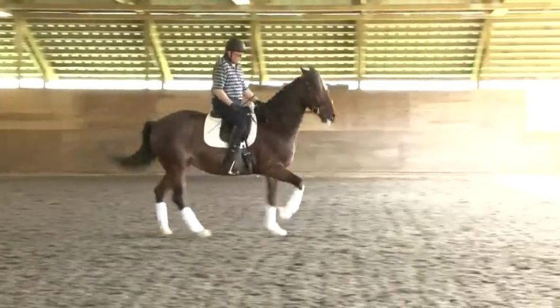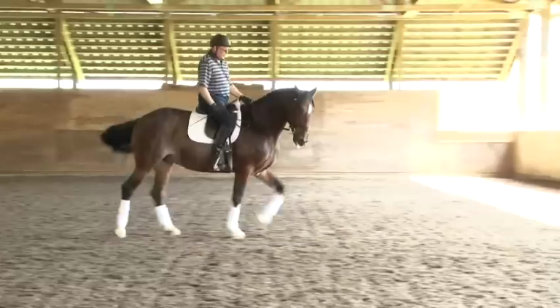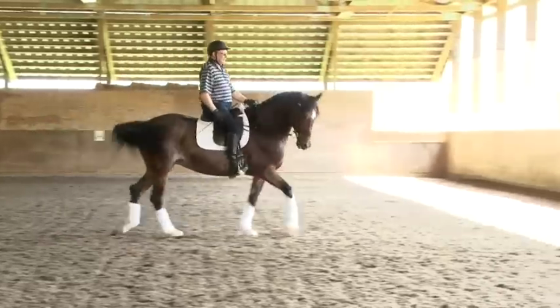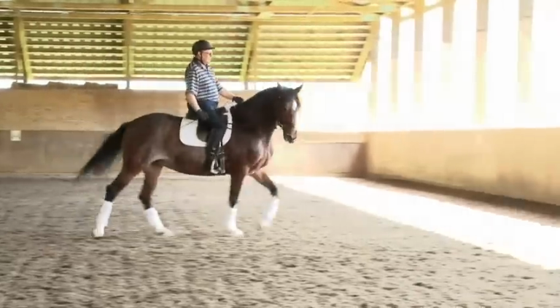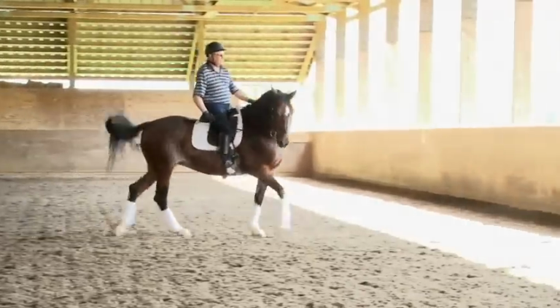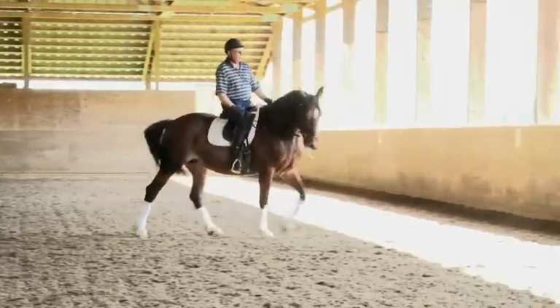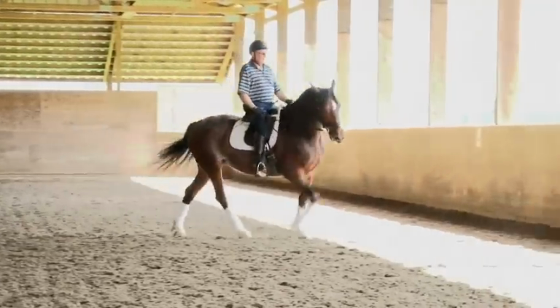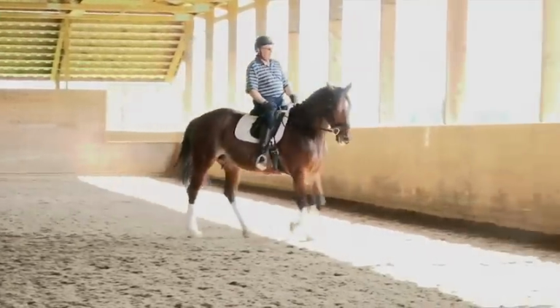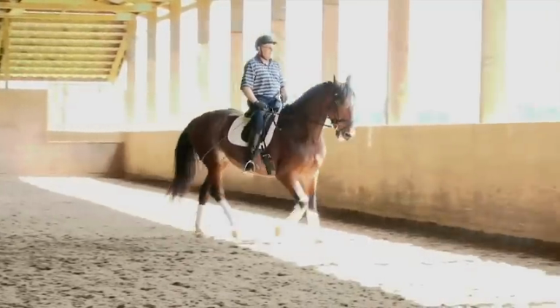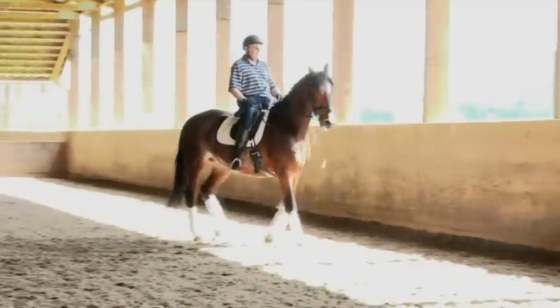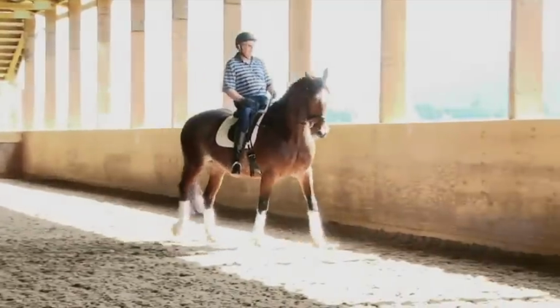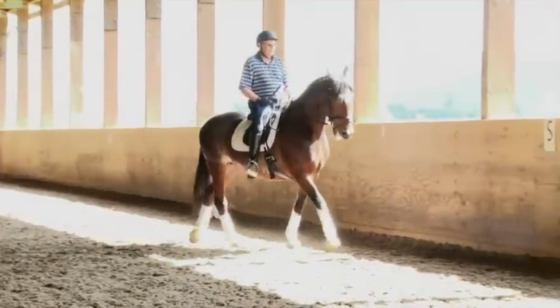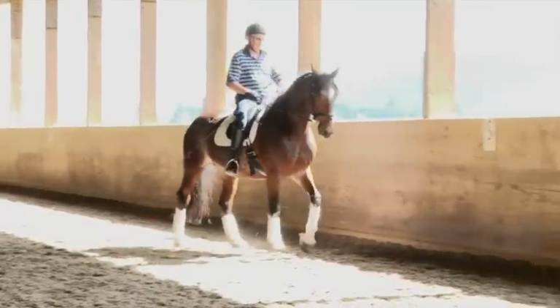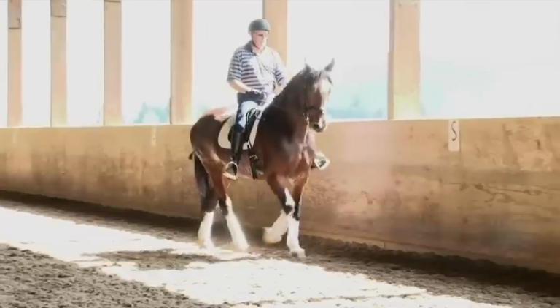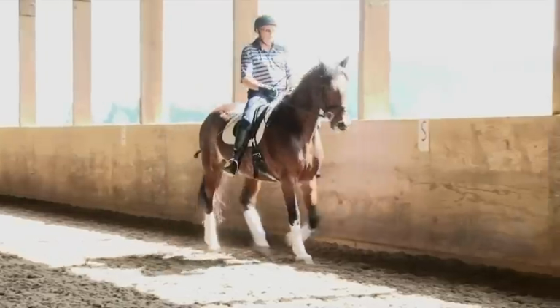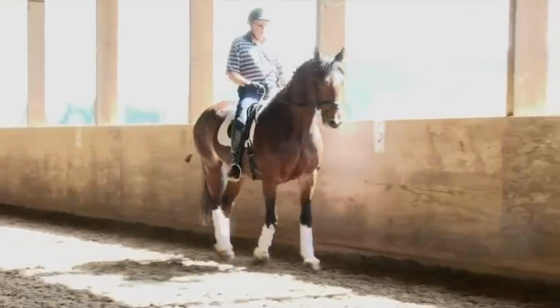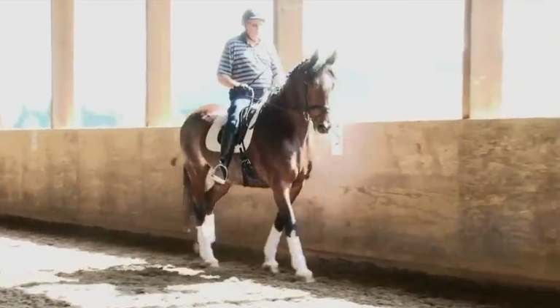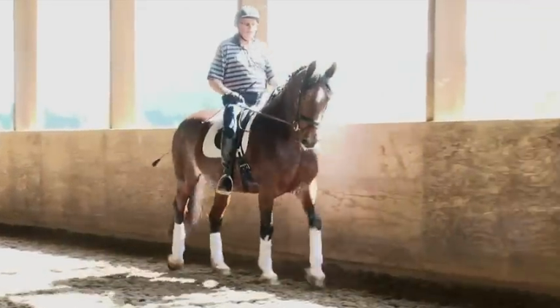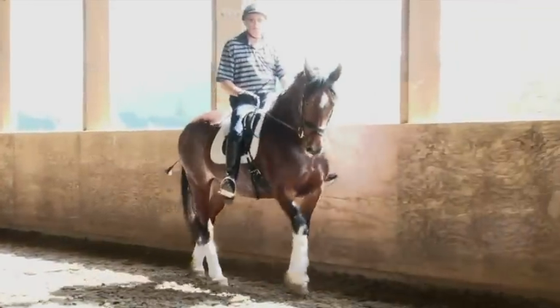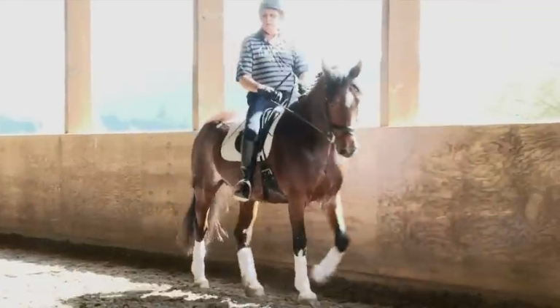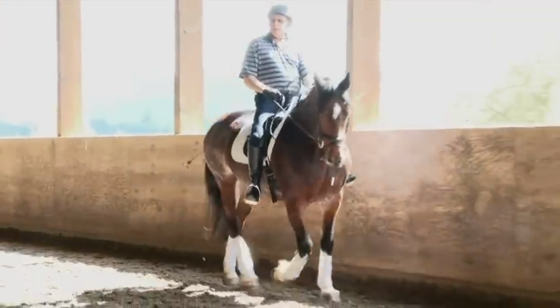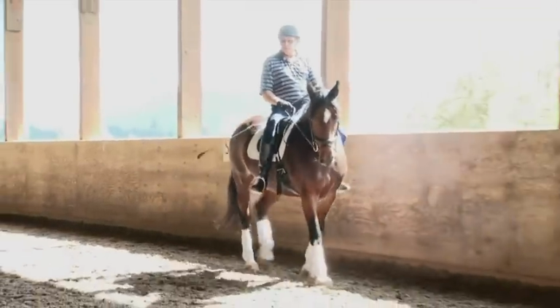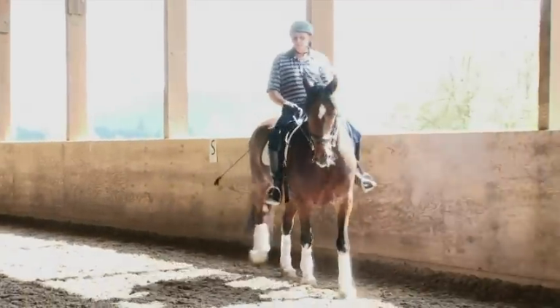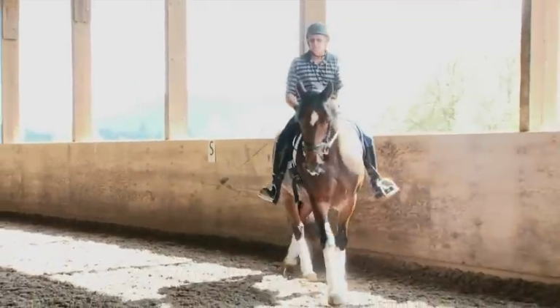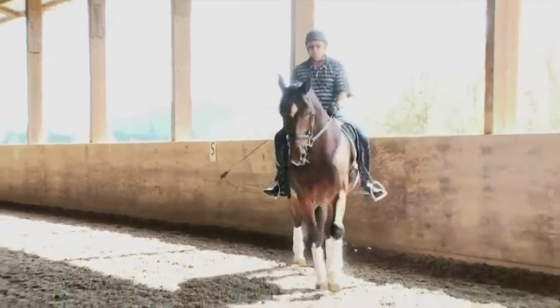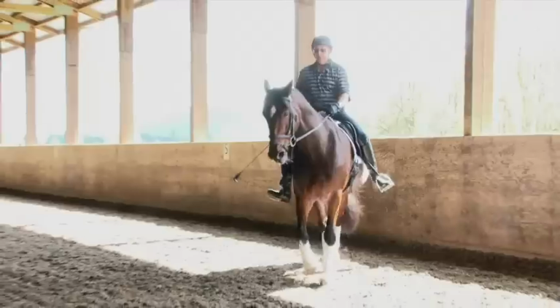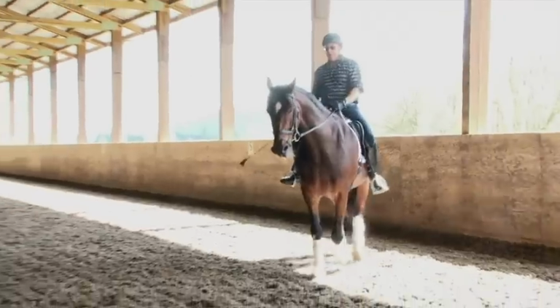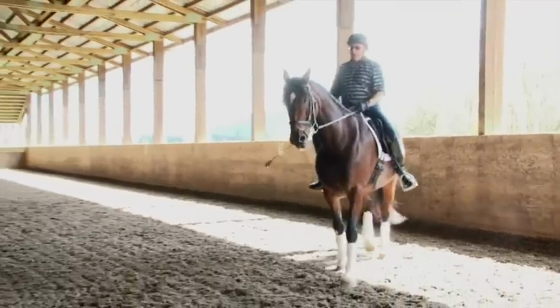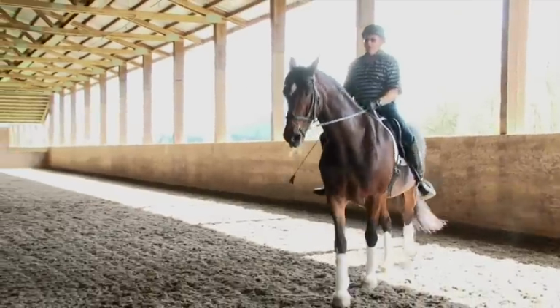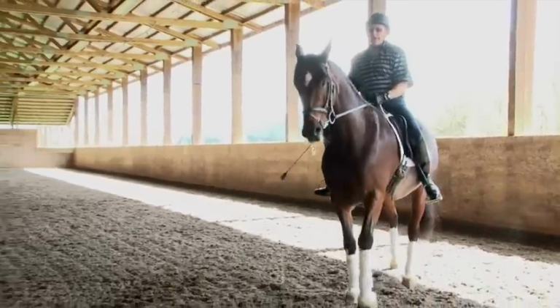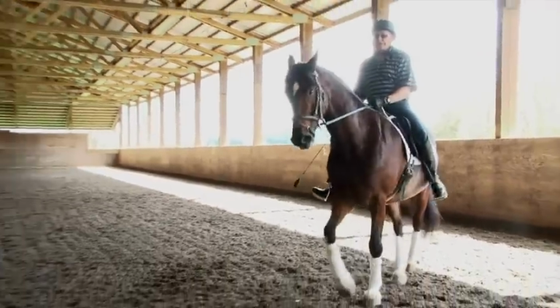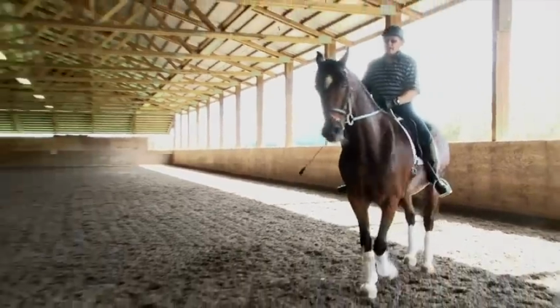Left rein. Yeah, look at her neck. Come a little inside track again. Look down at her — I want you to look where her neck joins her shoulders.